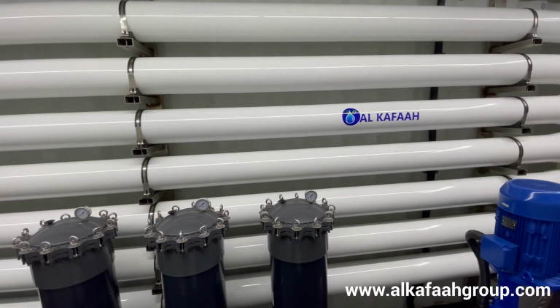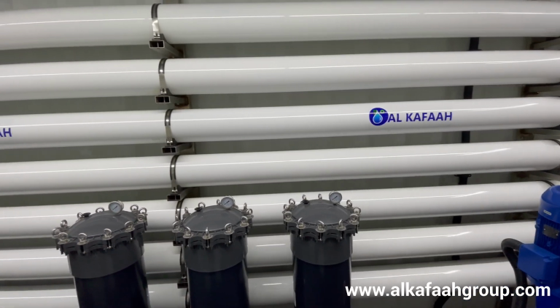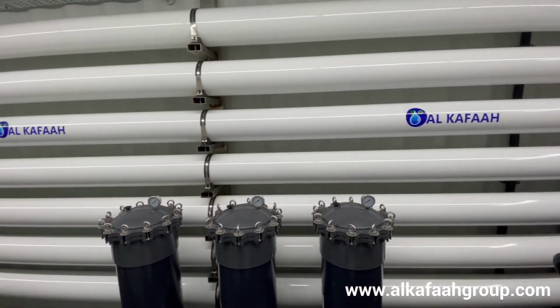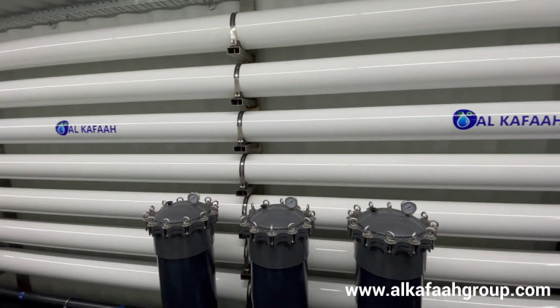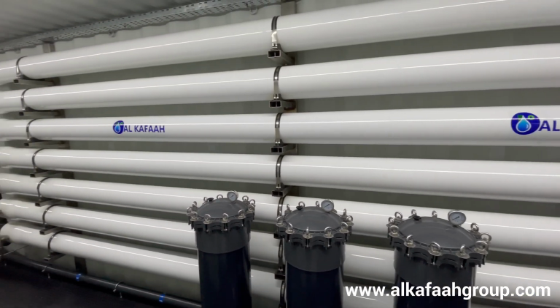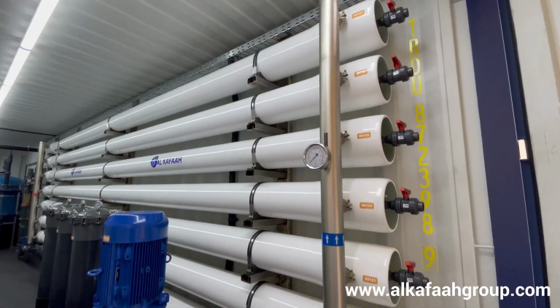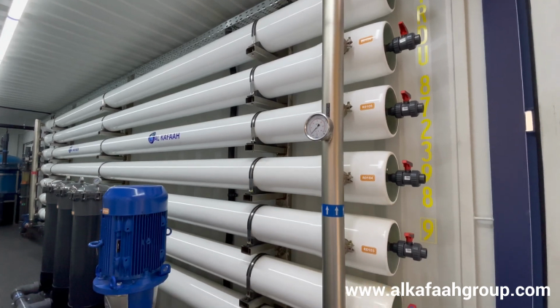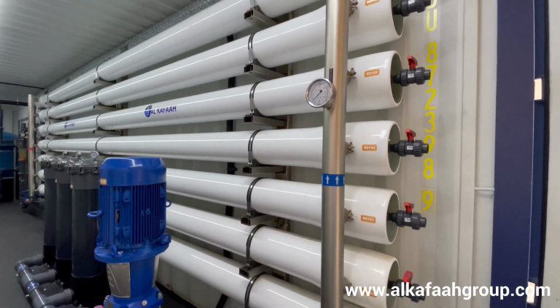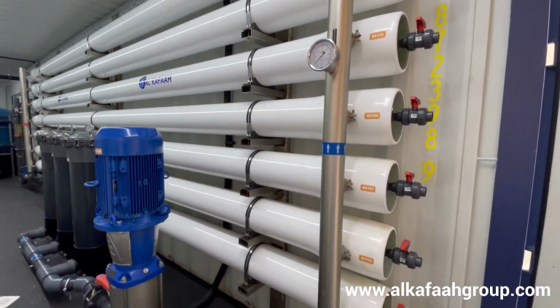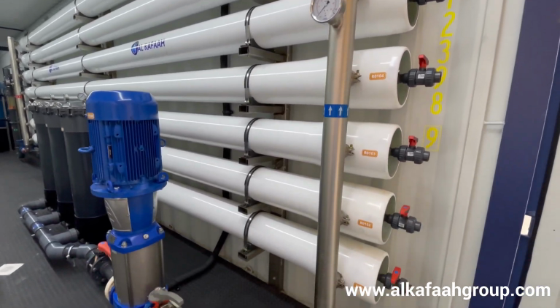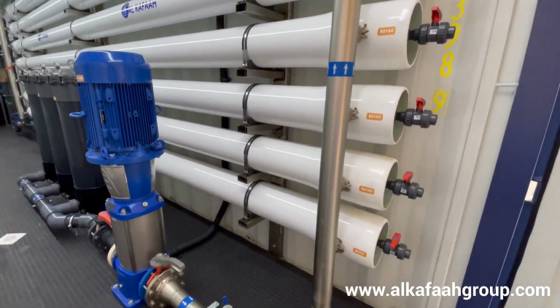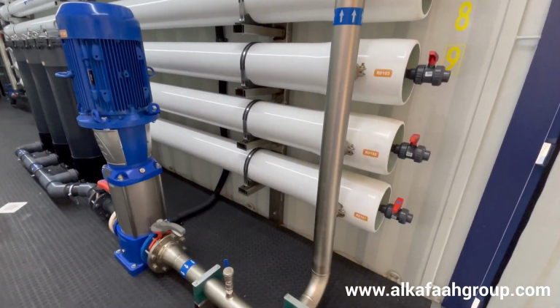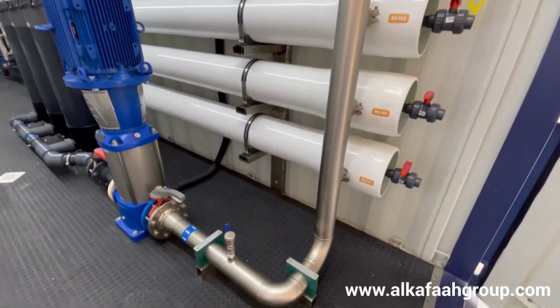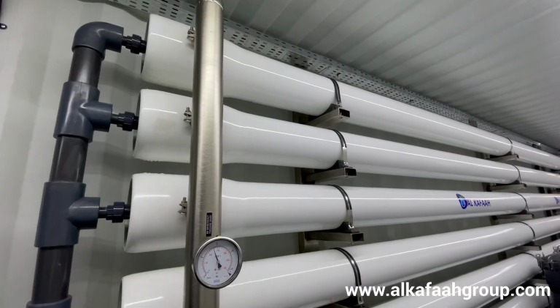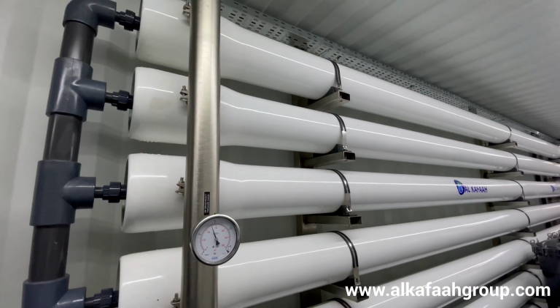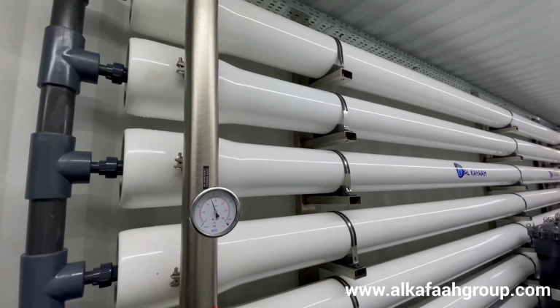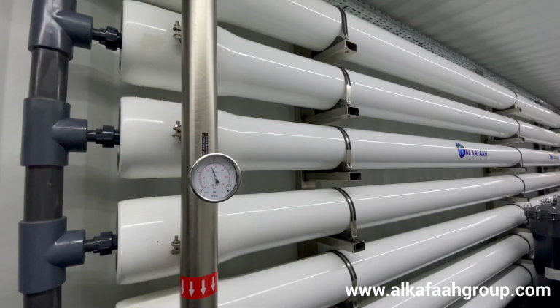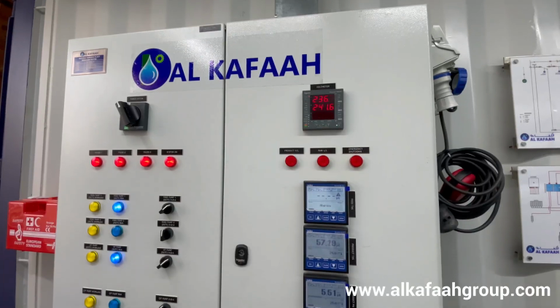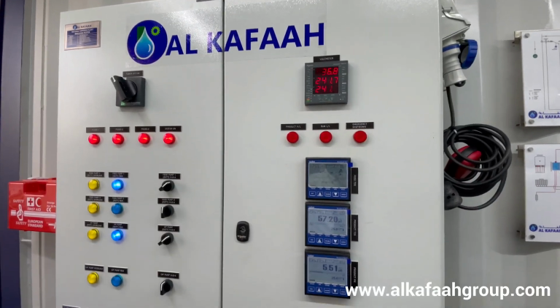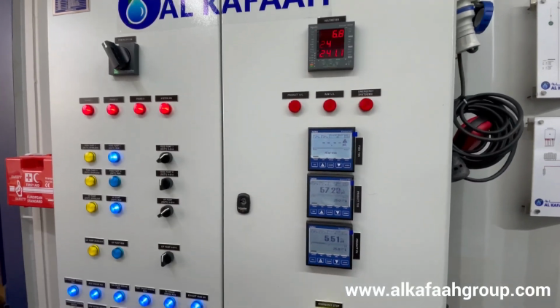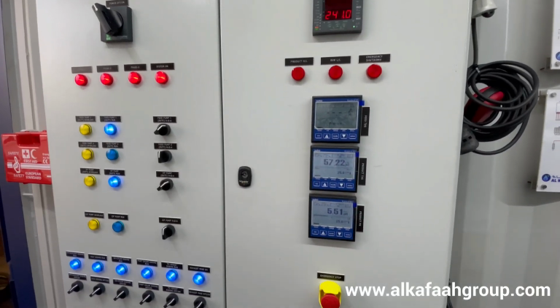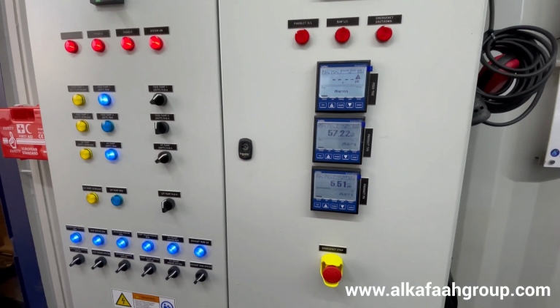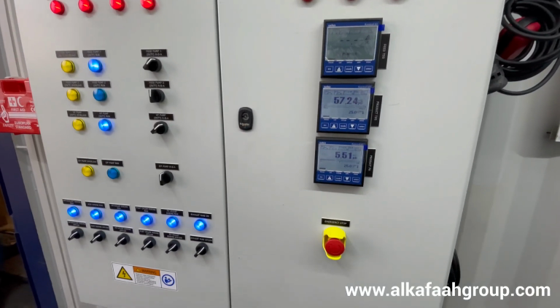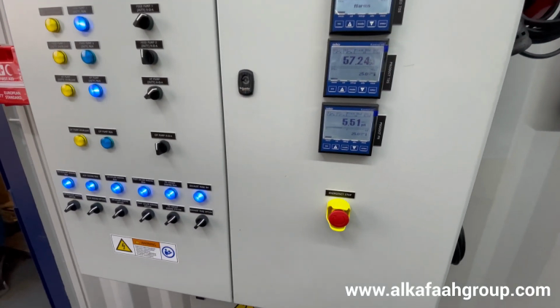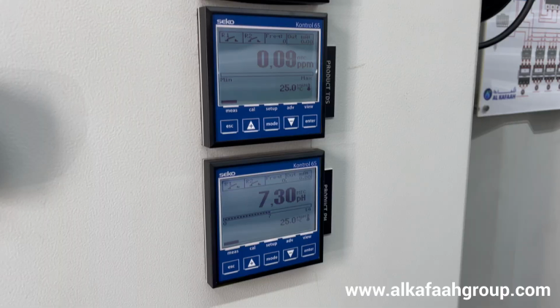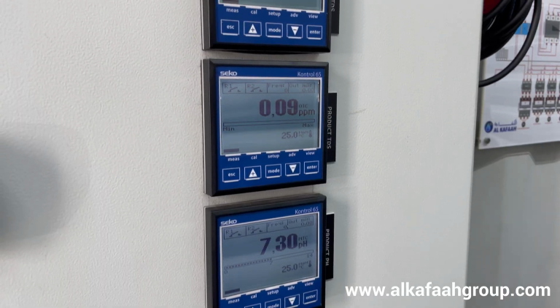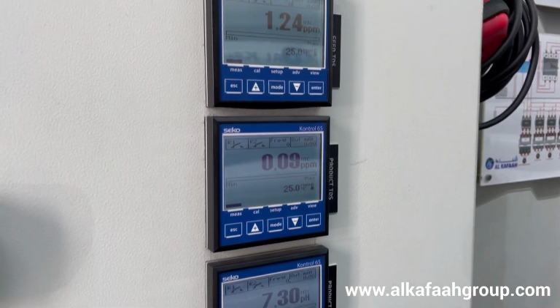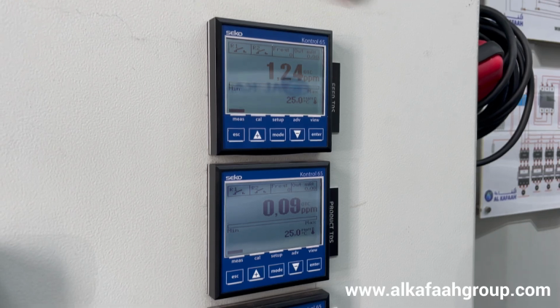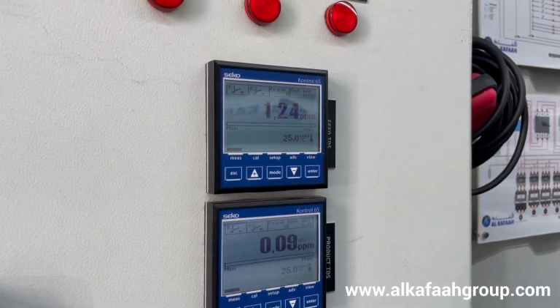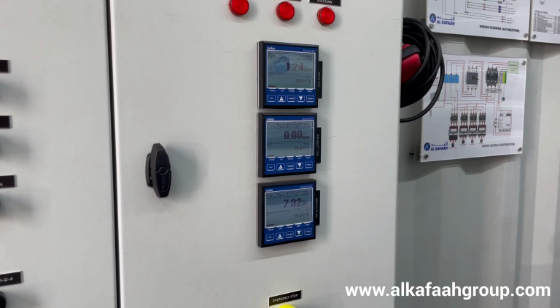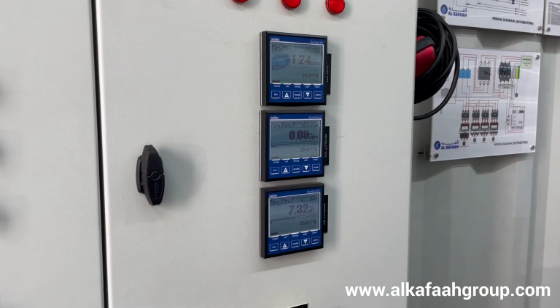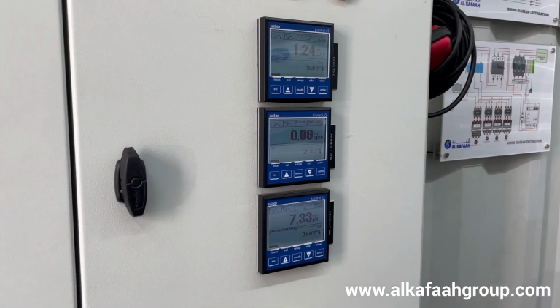RO pressure vessel stacks, durable duplex stainless steel pipework at high pressure lines, and a control panel are all housed in a single container. Water quality parameters can be monitored from a single point.